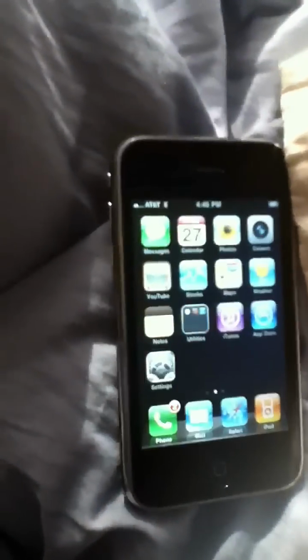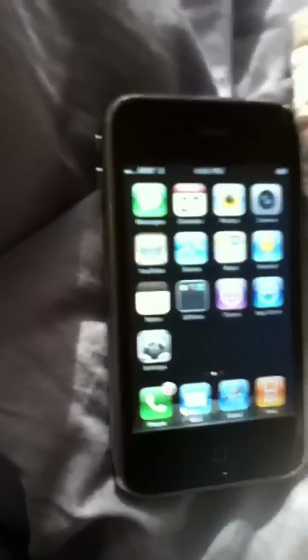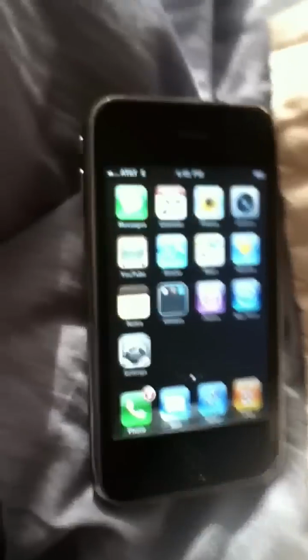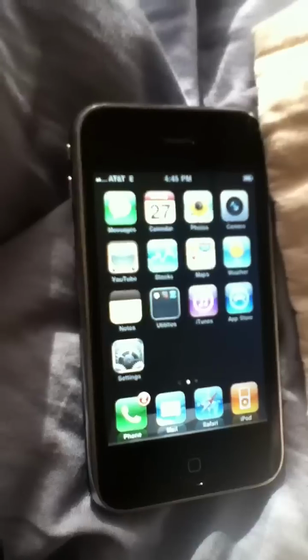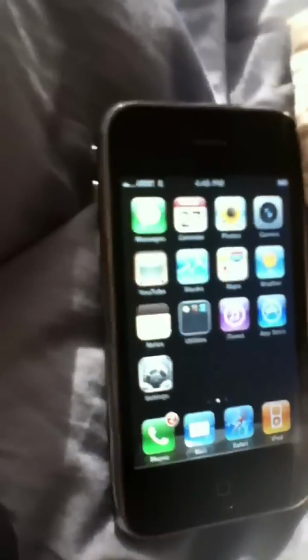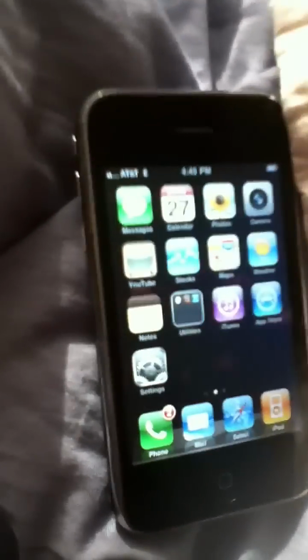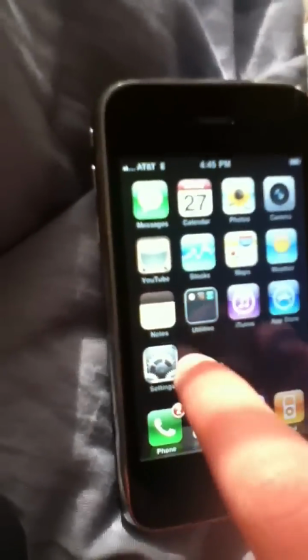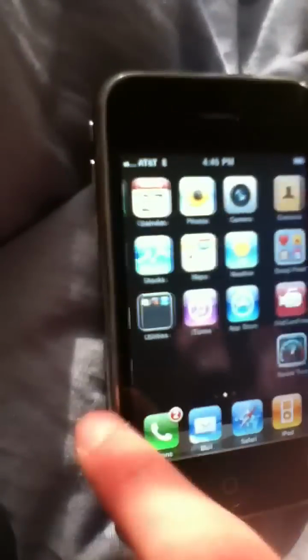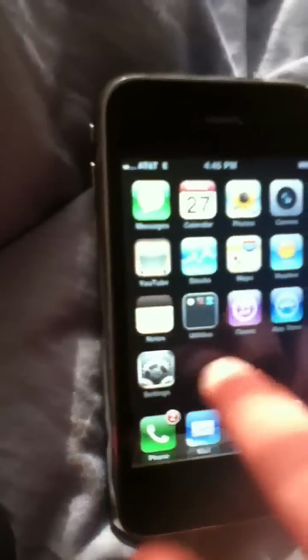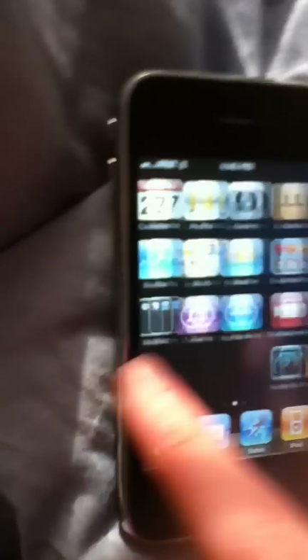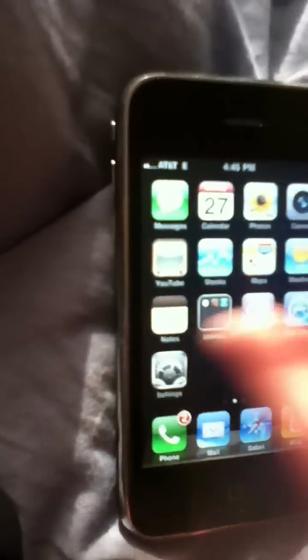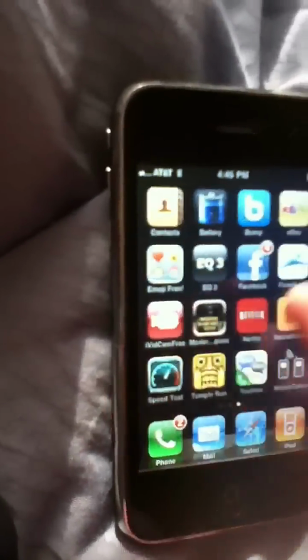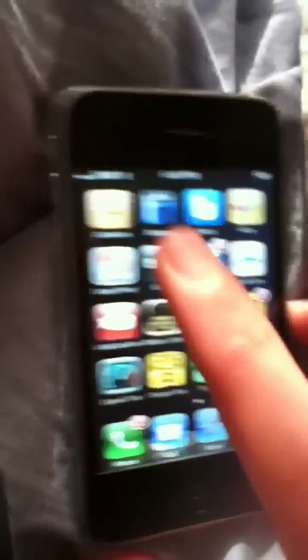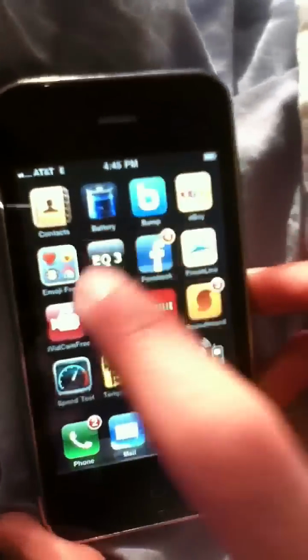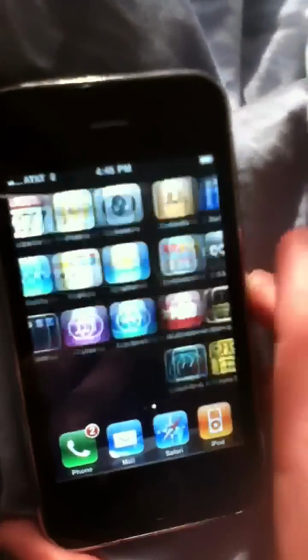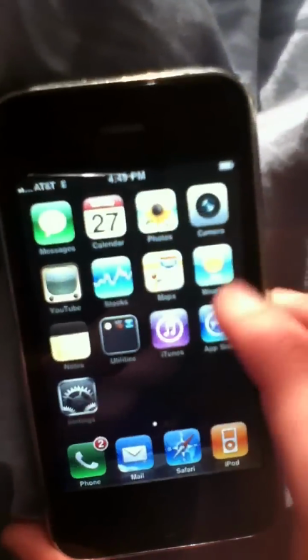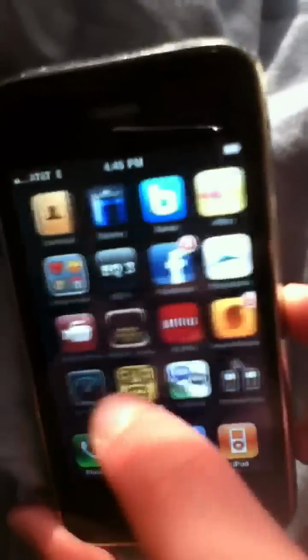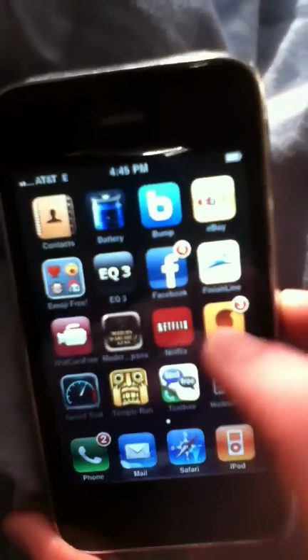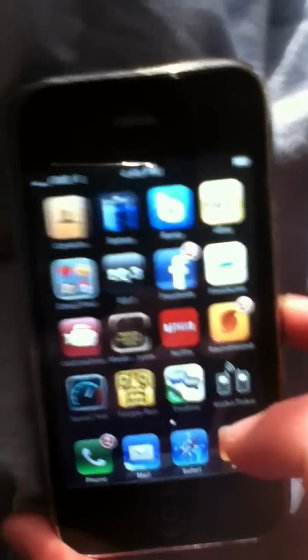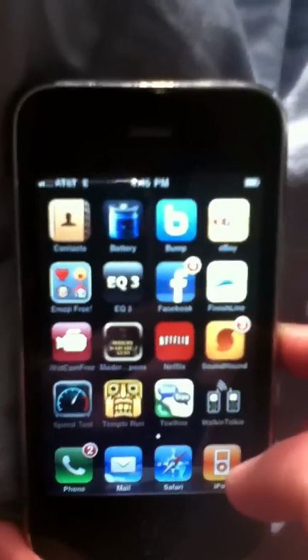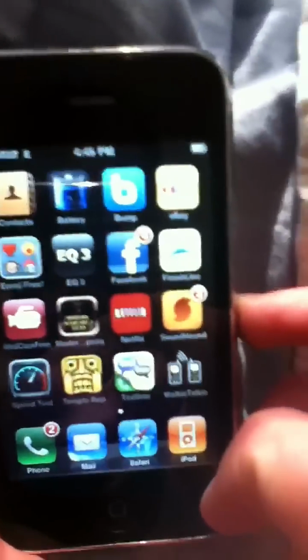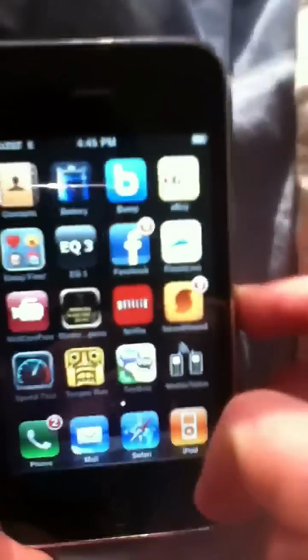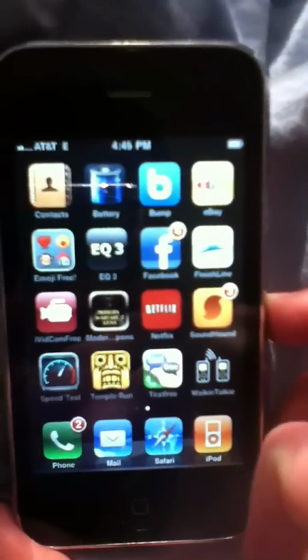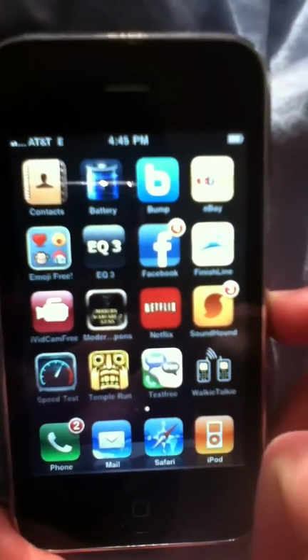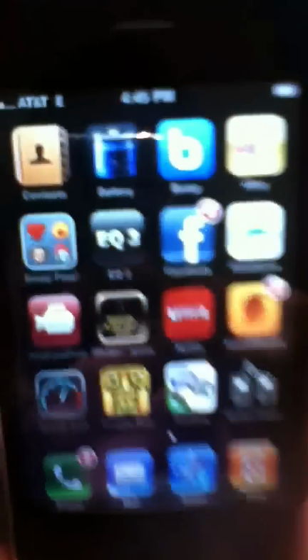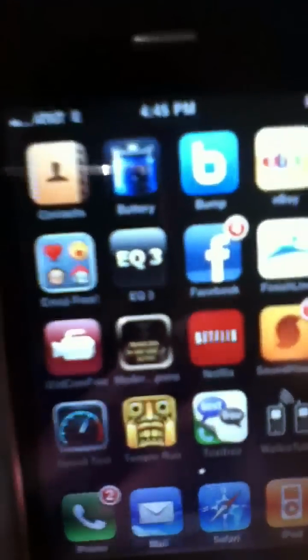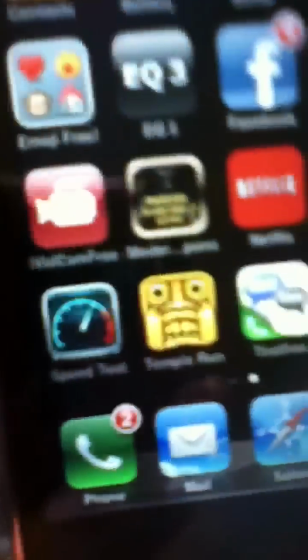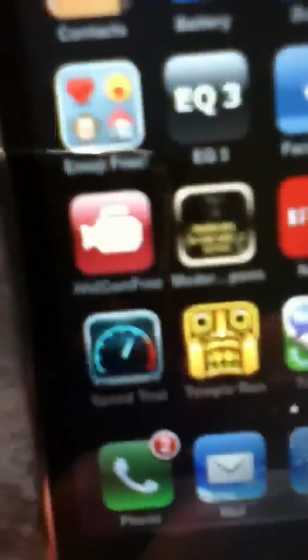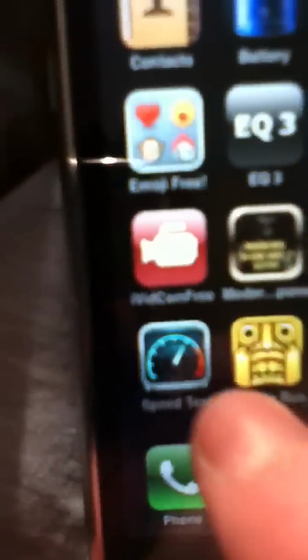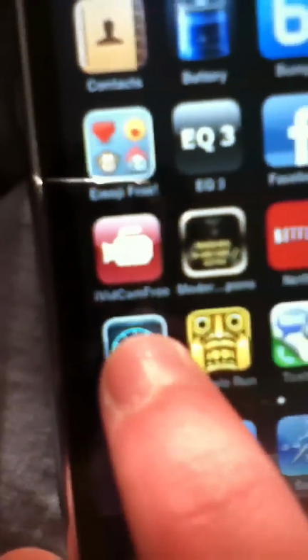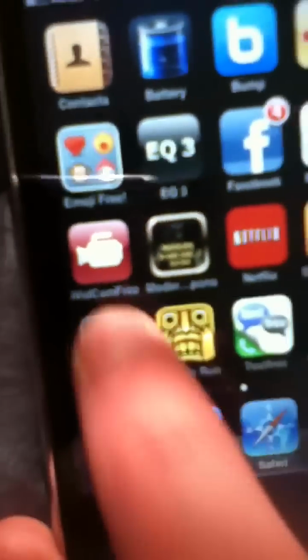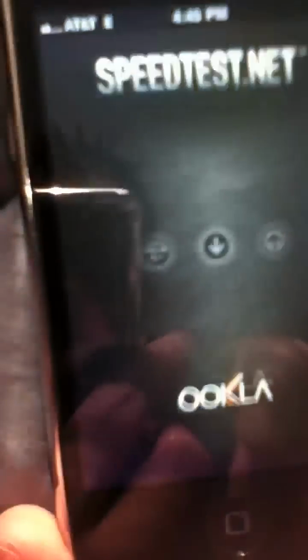What you're gonna do is download the app called Speed Test — this one right here — and then open it up.